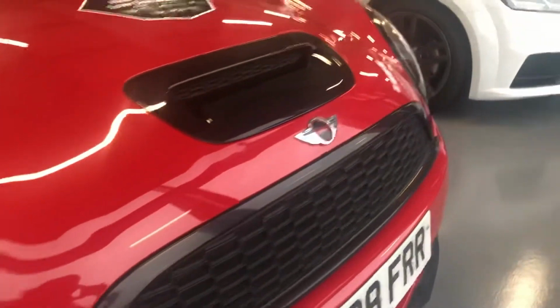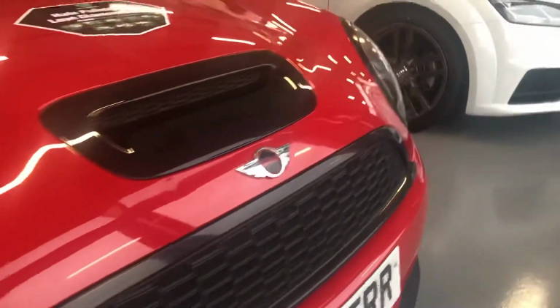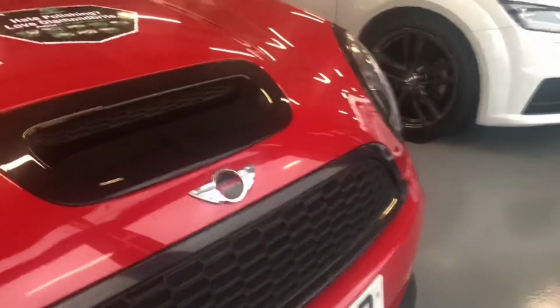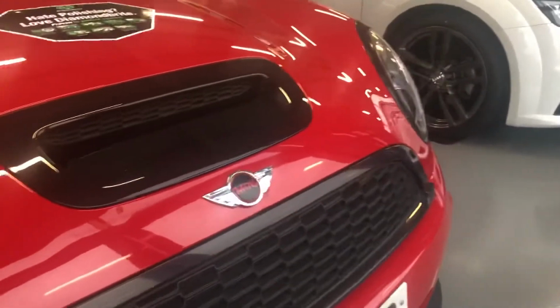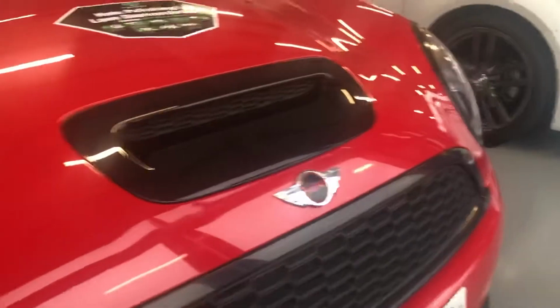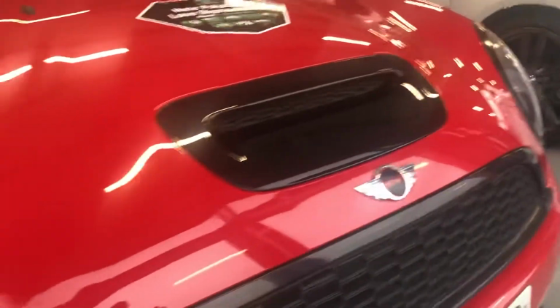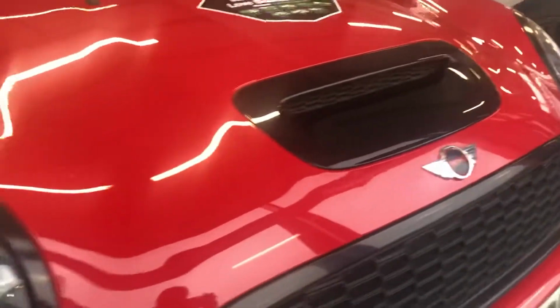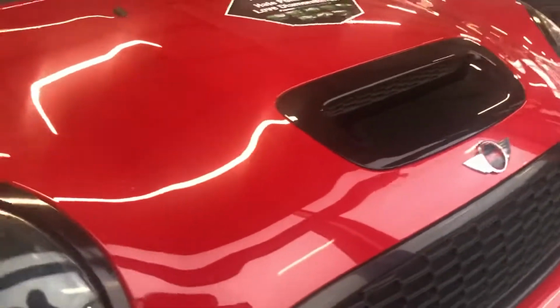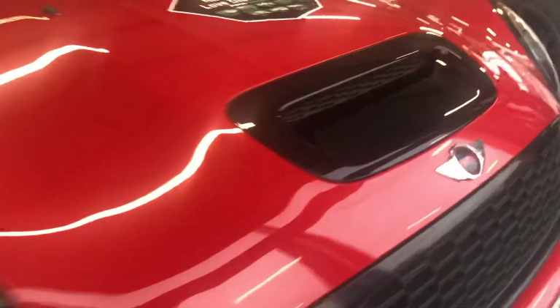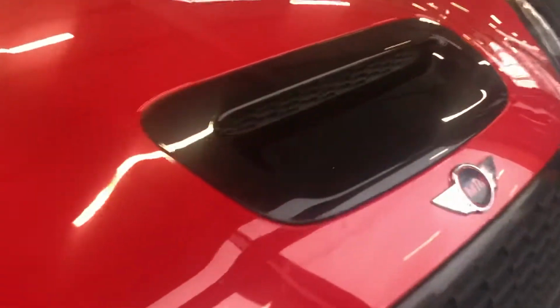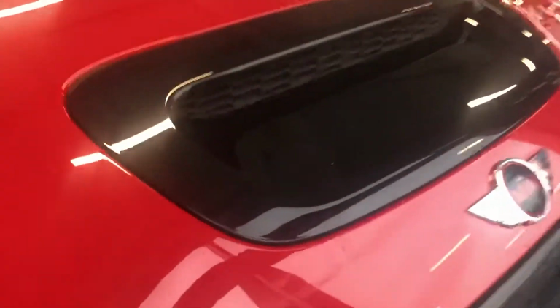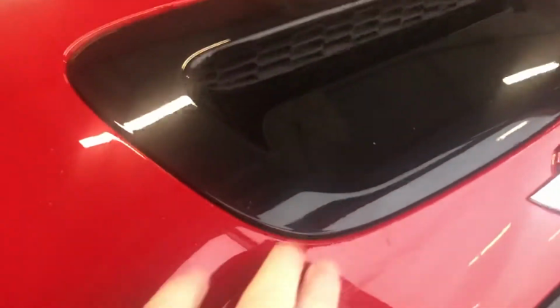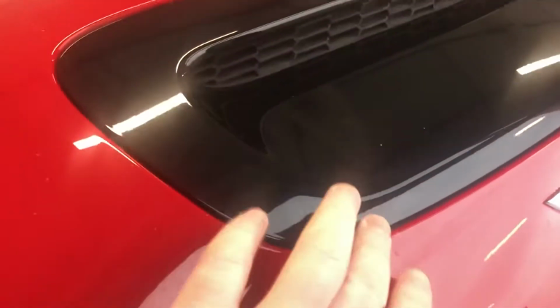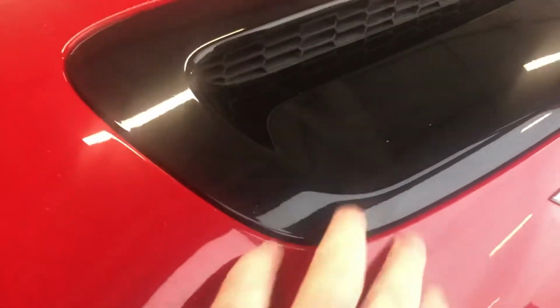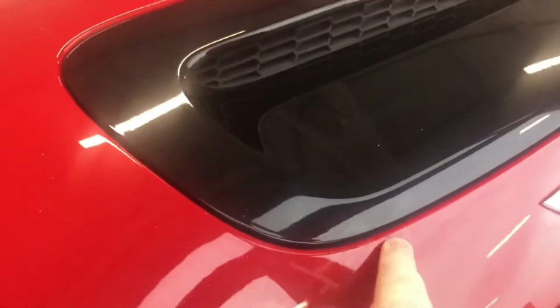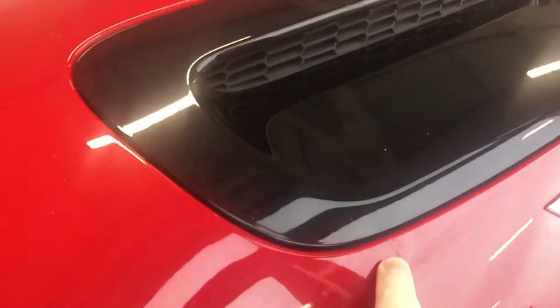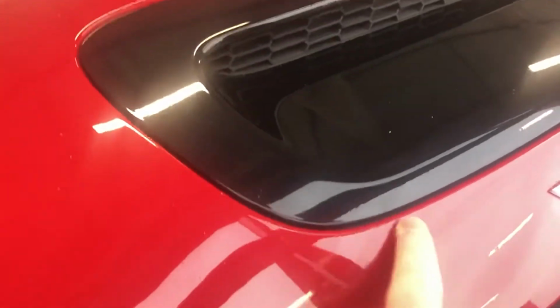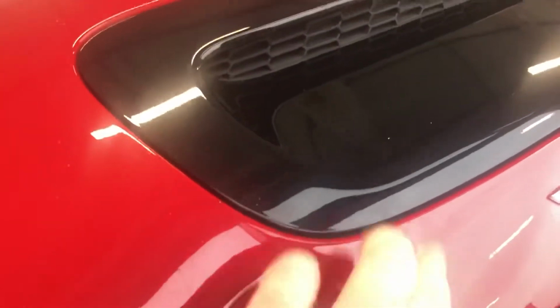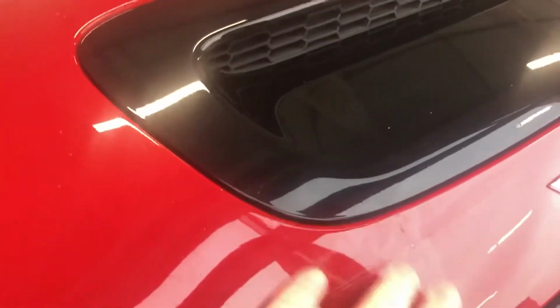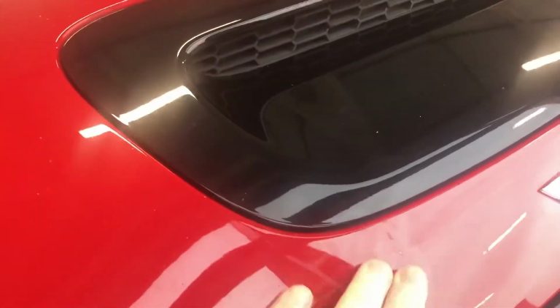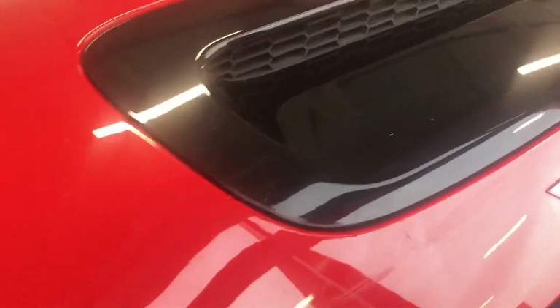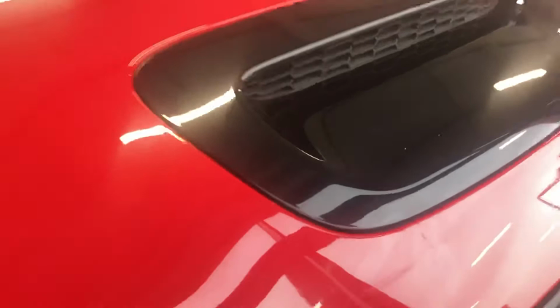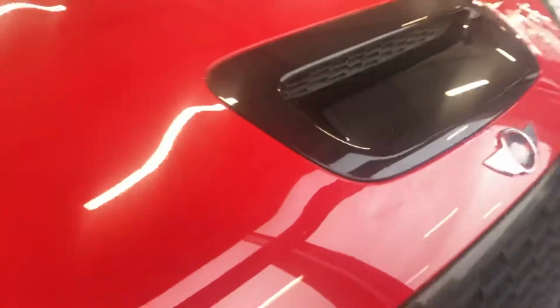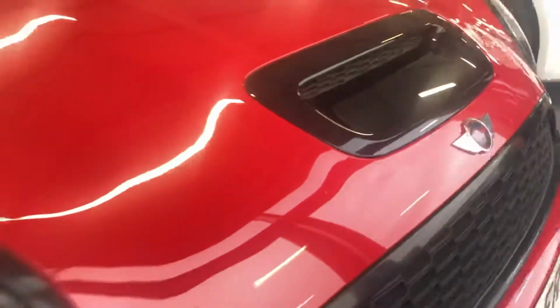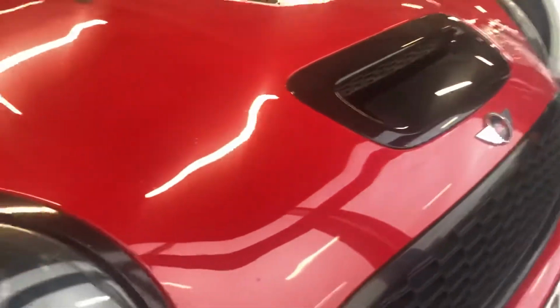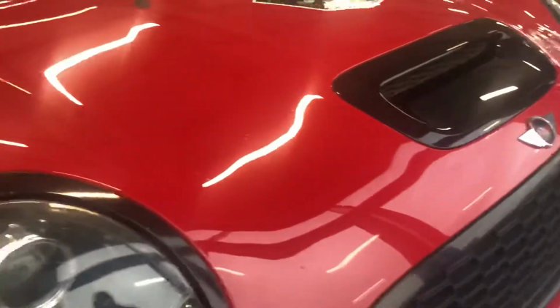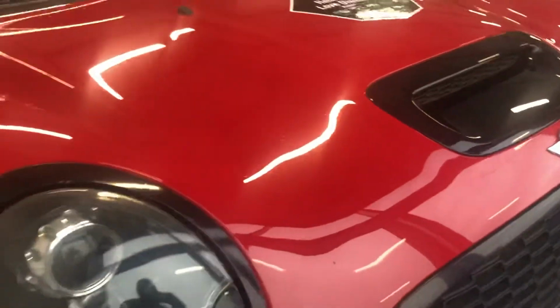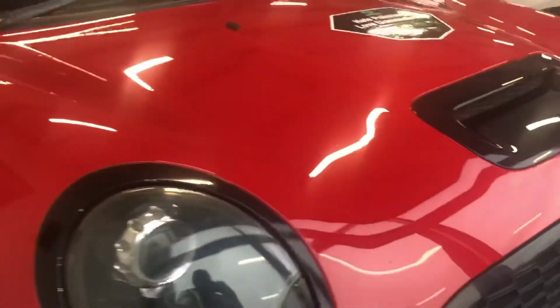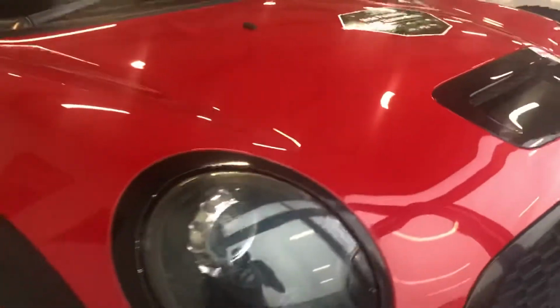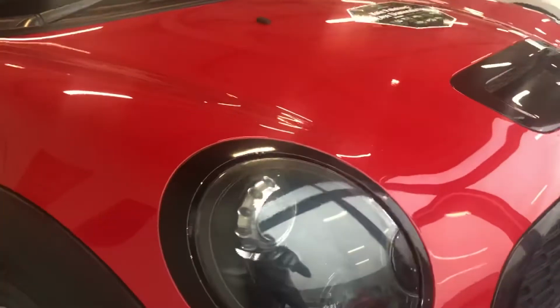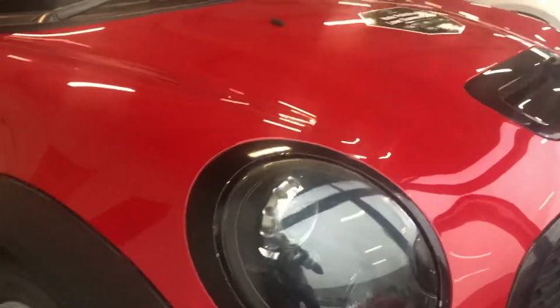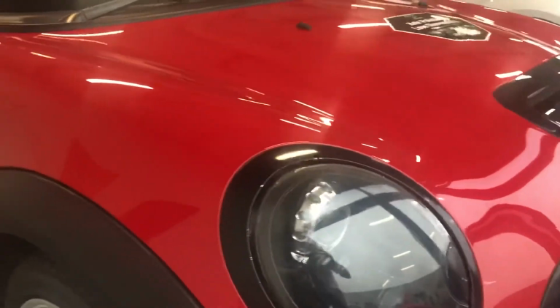Everything's been contrasted really well. There's a wee ding, kind of stone chip here, which you can't really see that well unless you're up close.